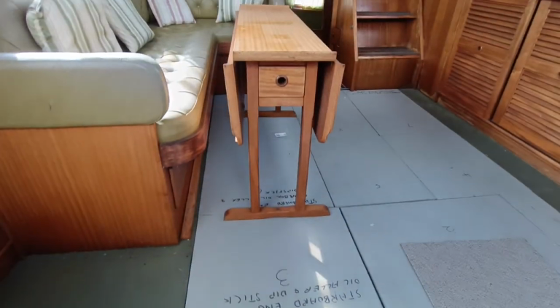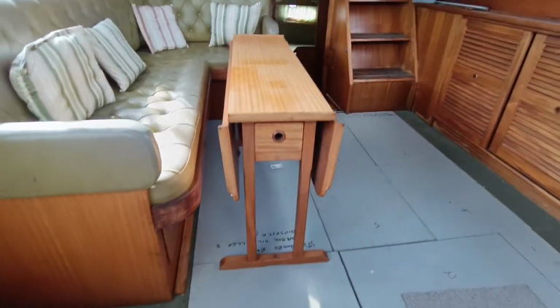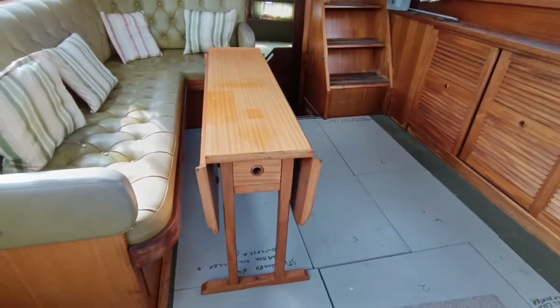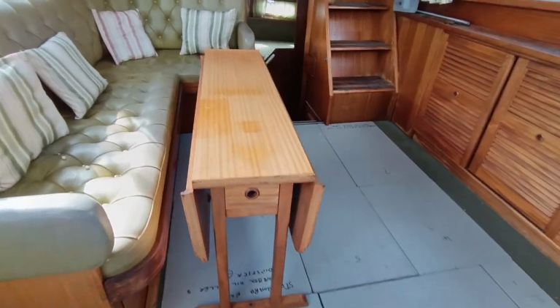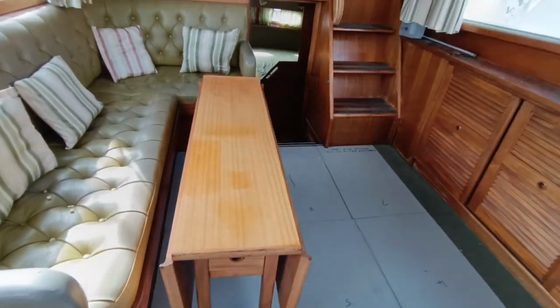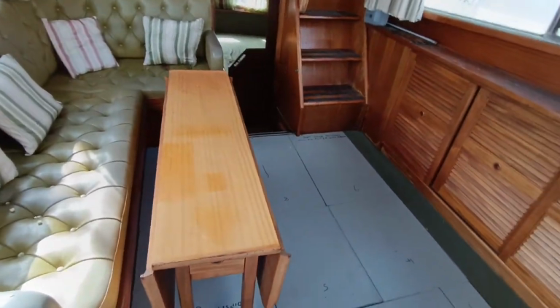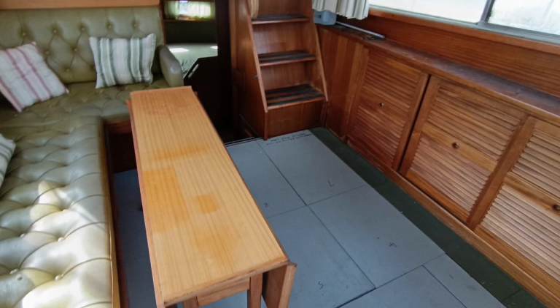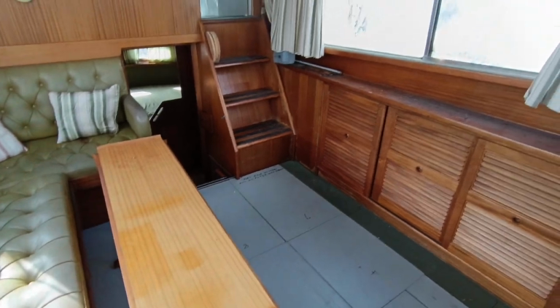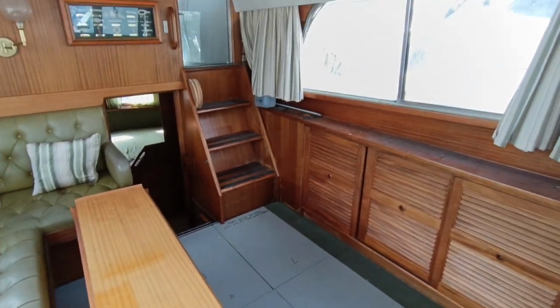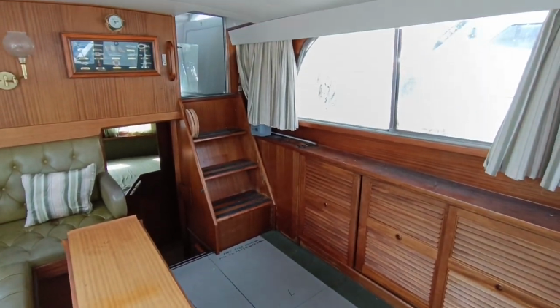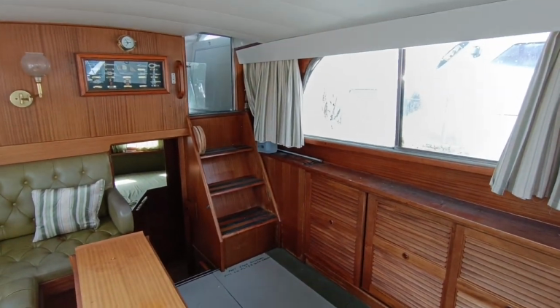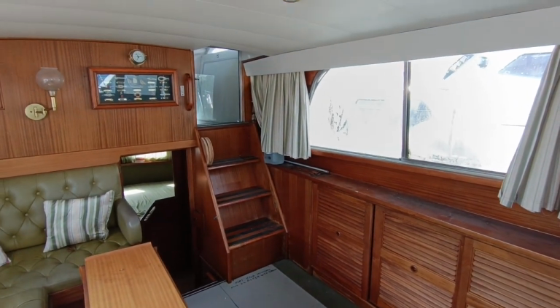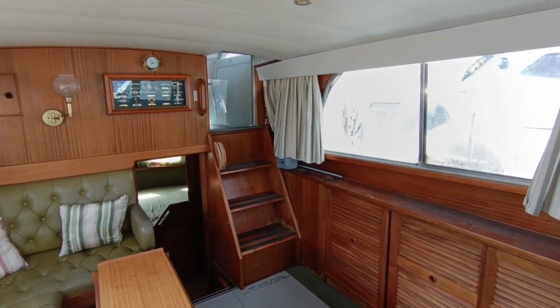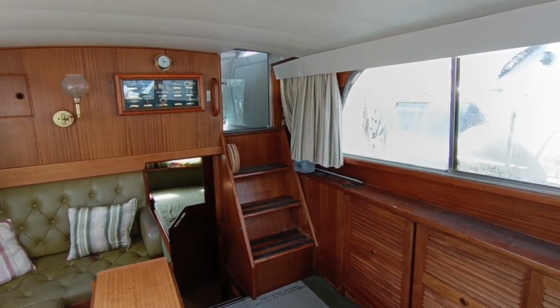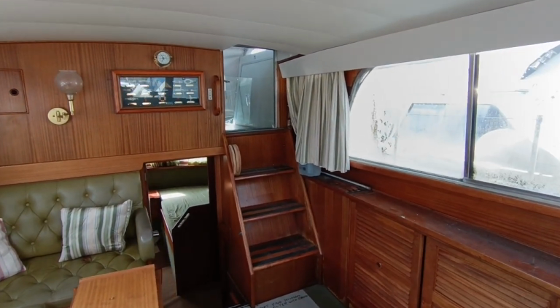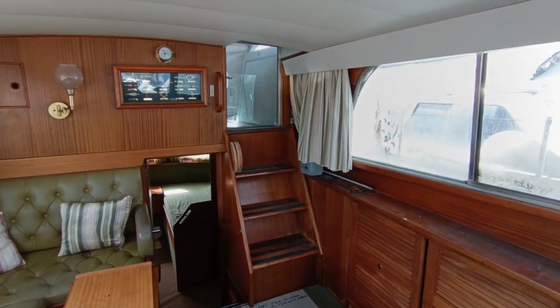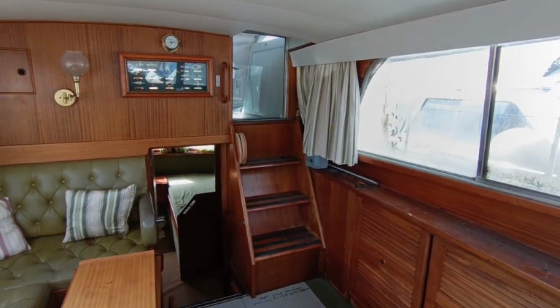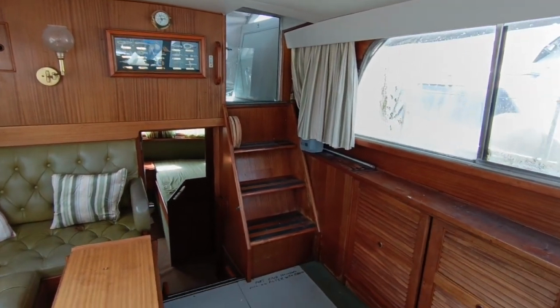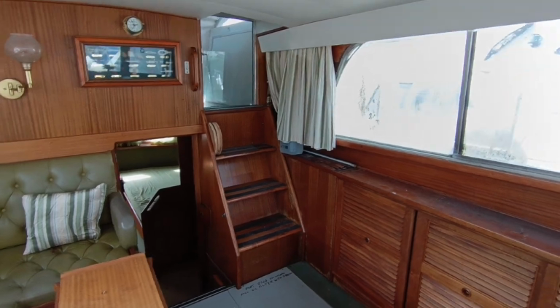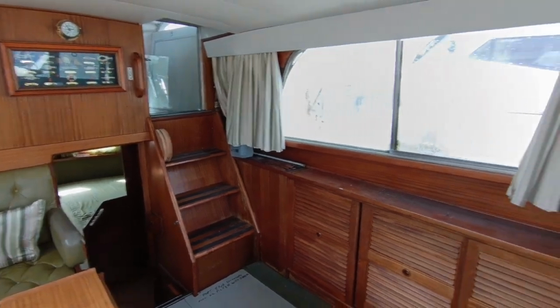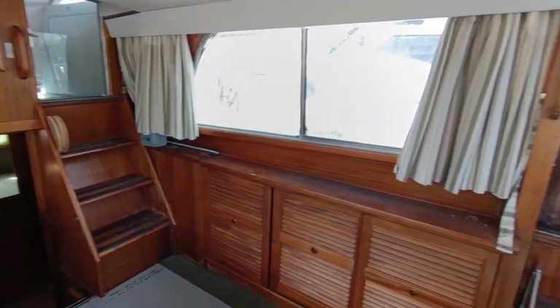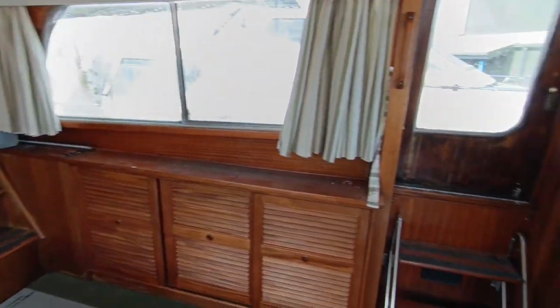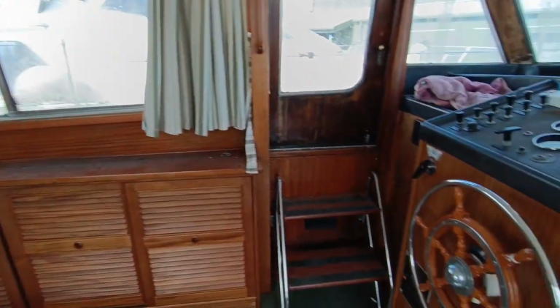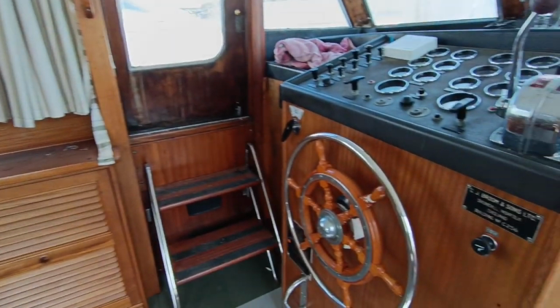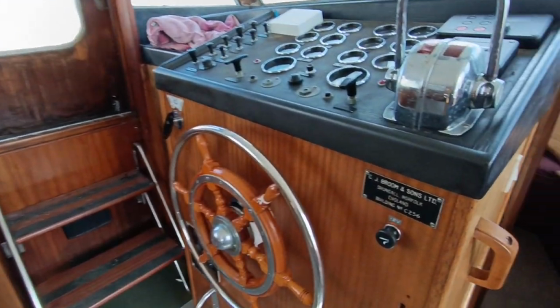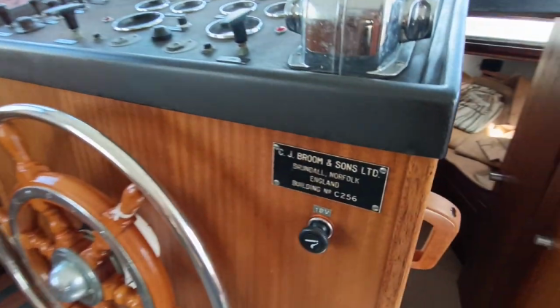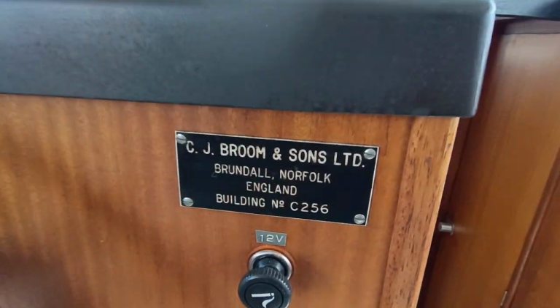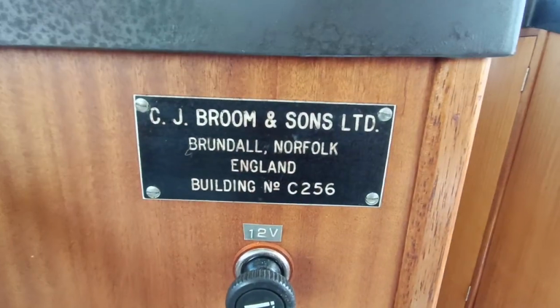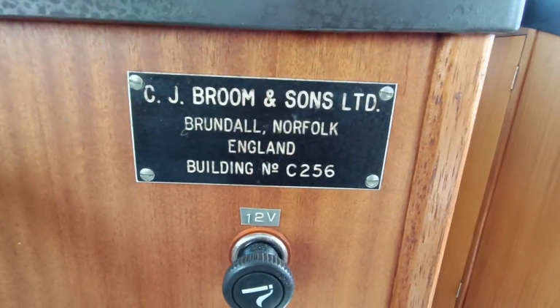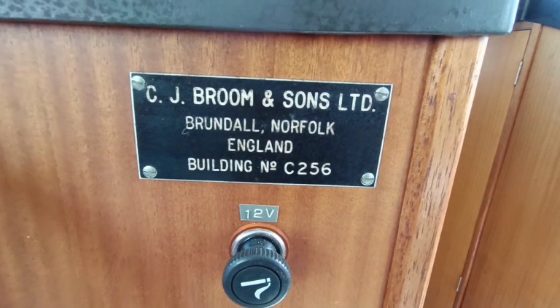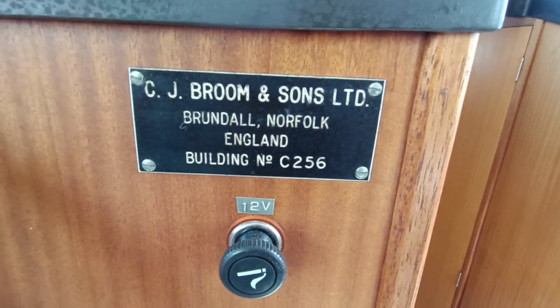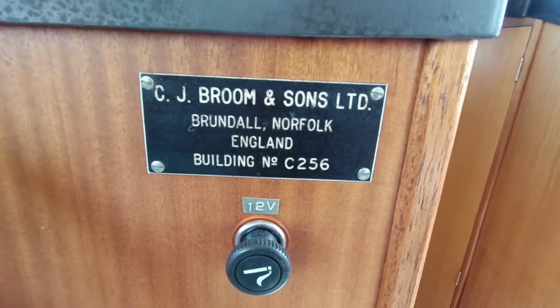This boat is offered at a fantastically cheap price. If you'd like more information on this project 1977 Broom 37, please contact me, Steve Biggs, at boatshednorfolk.com. Thanks for watching.